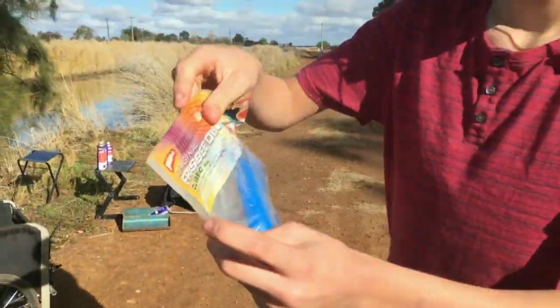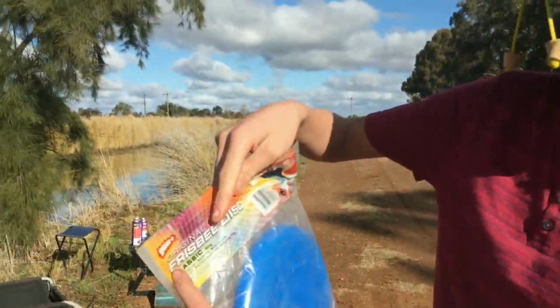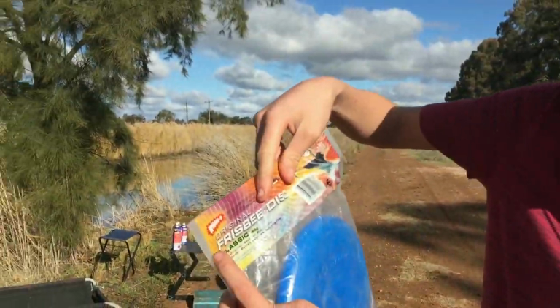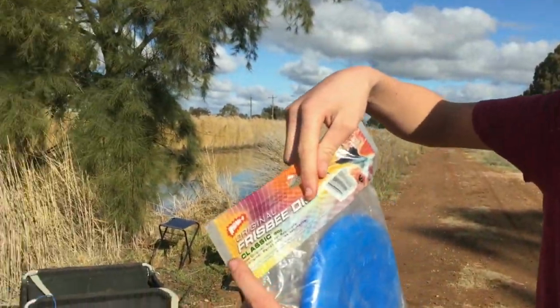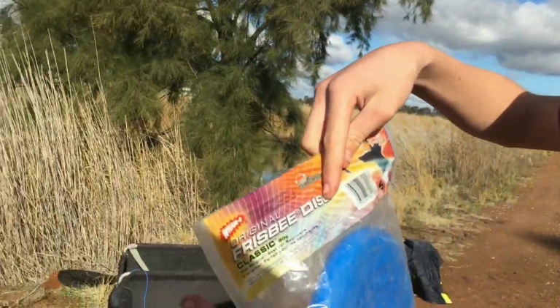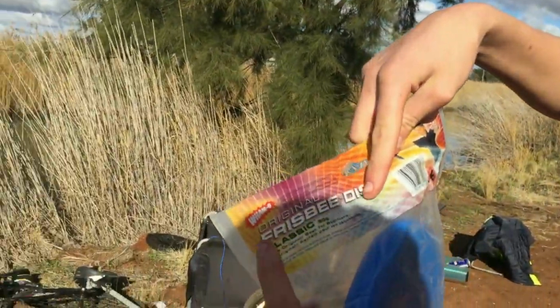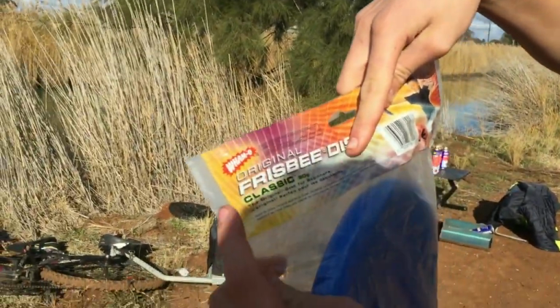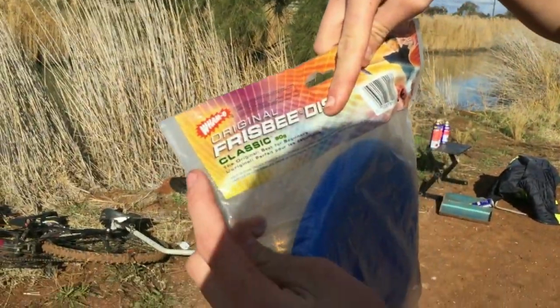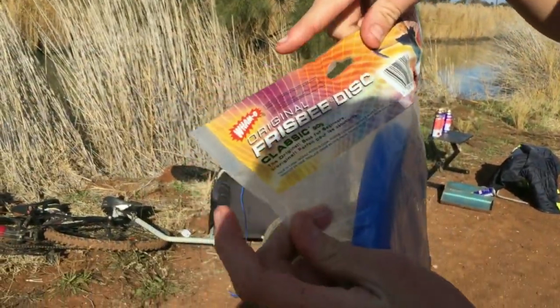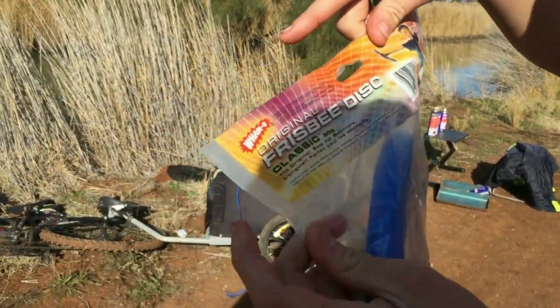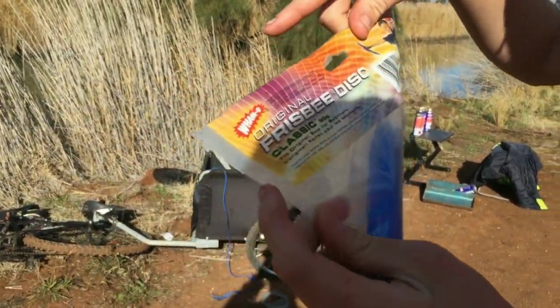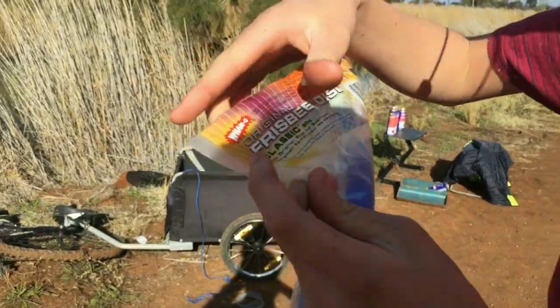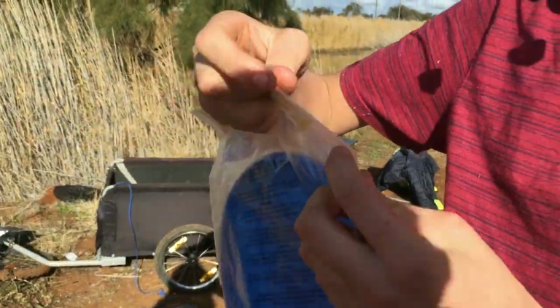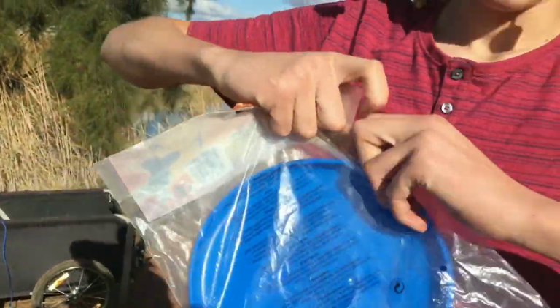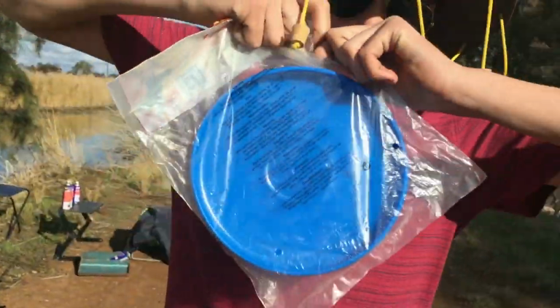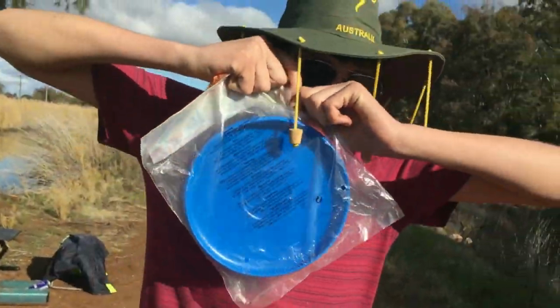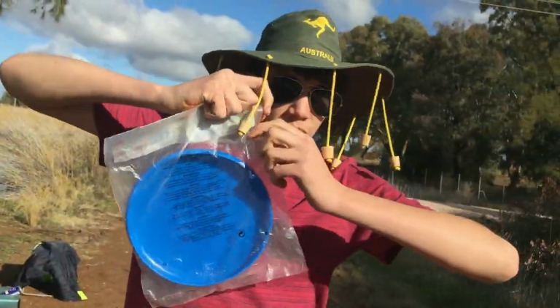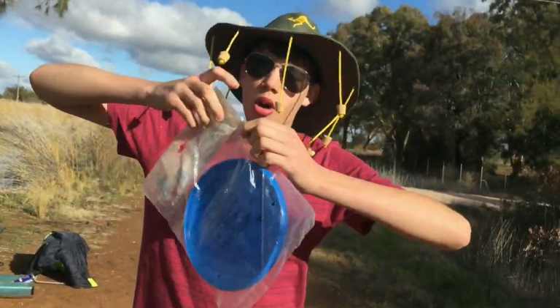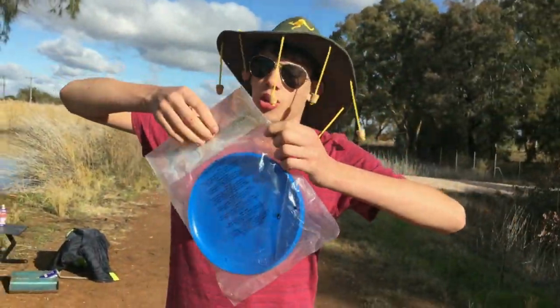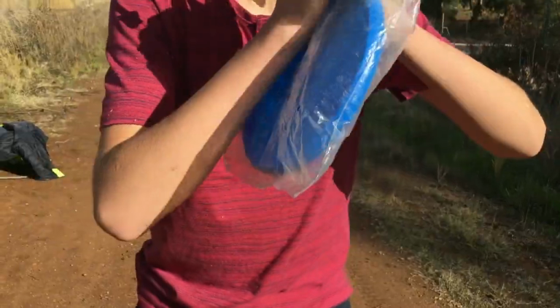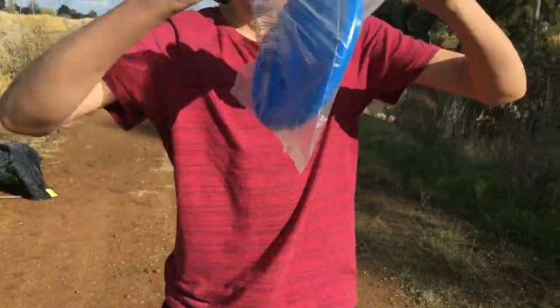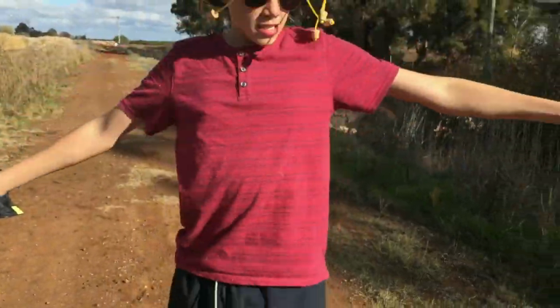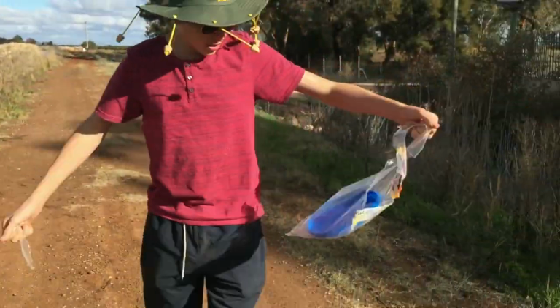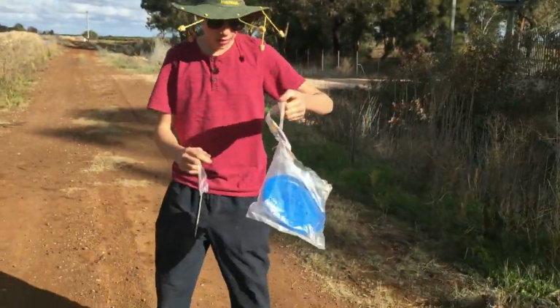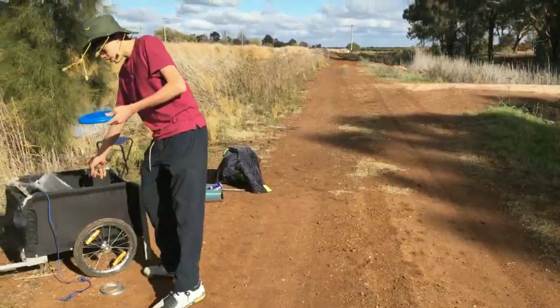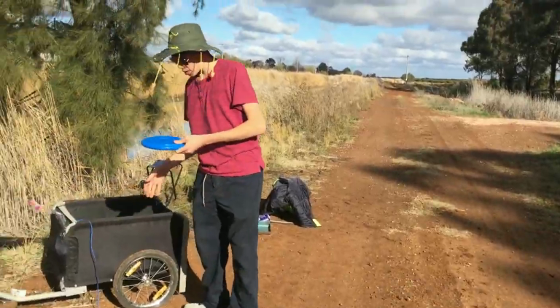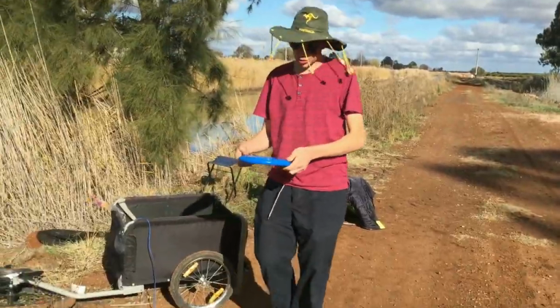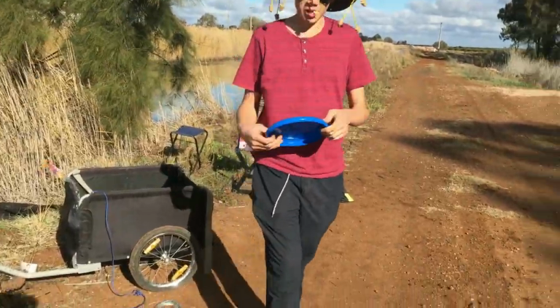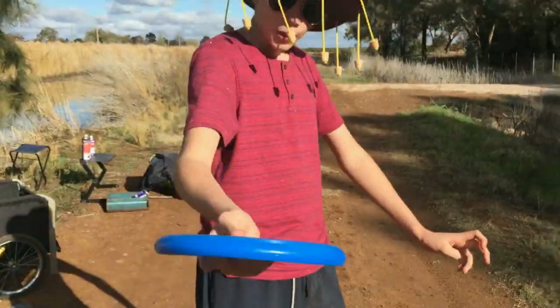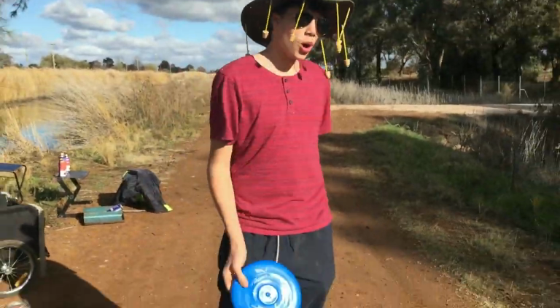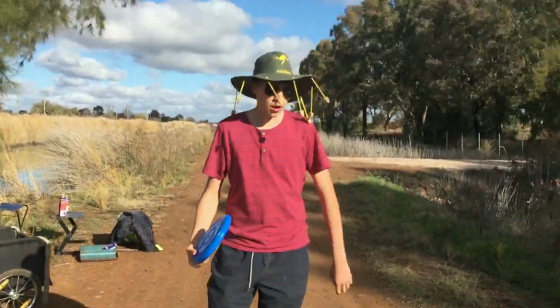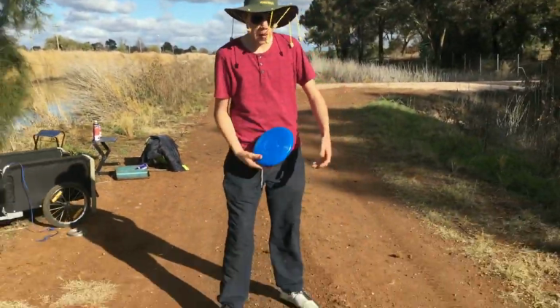Right, original frisbee disc. Original! I'm convinced! Ready? I'm ready! Still smells frisbee-y! Let's have a game!